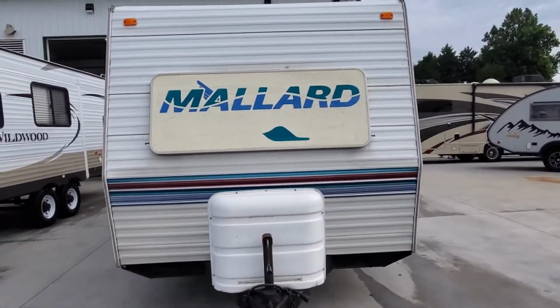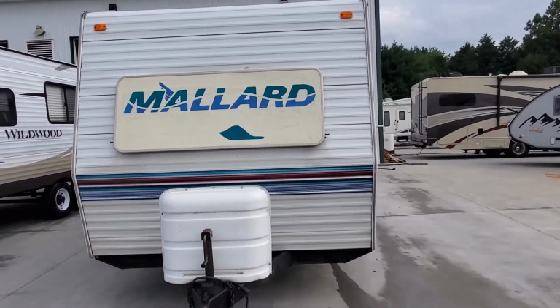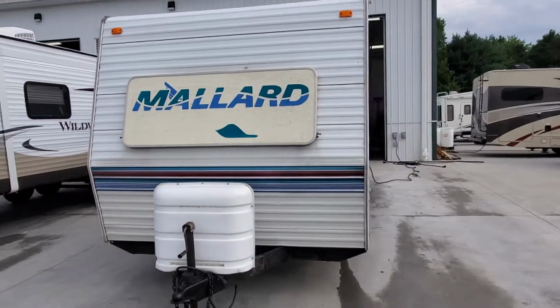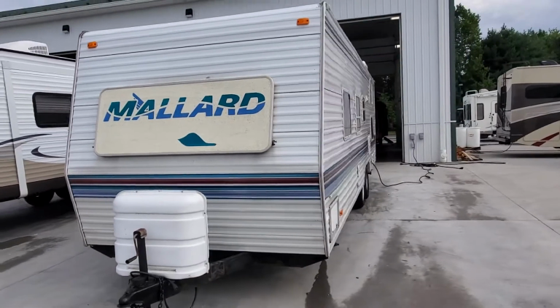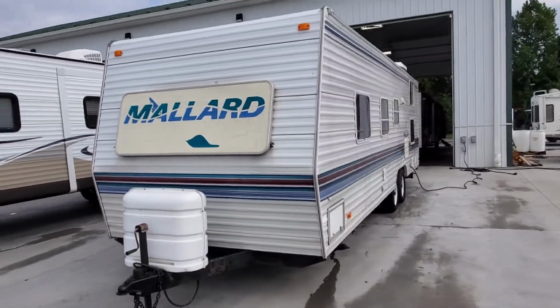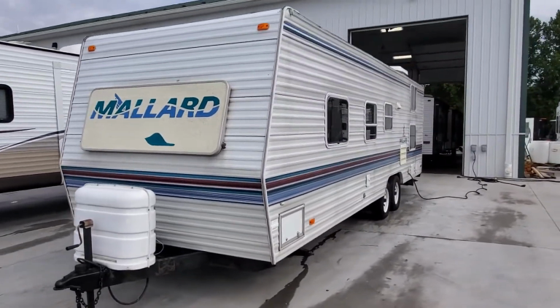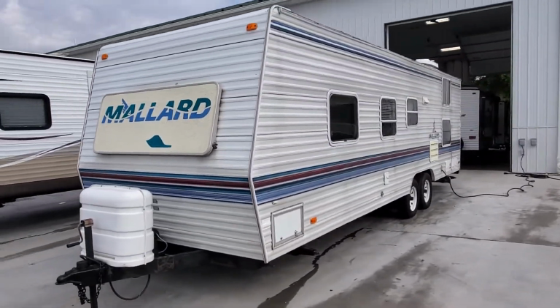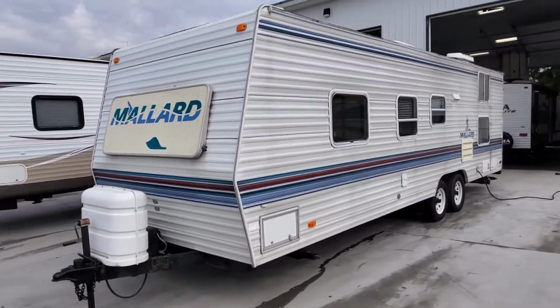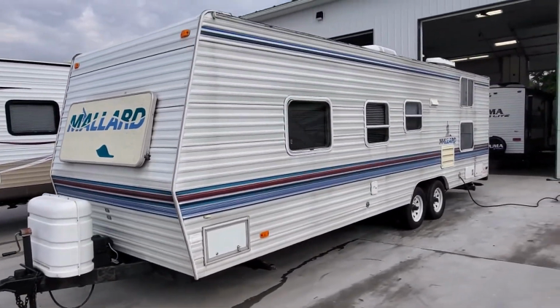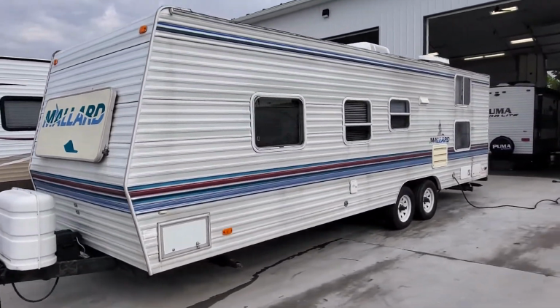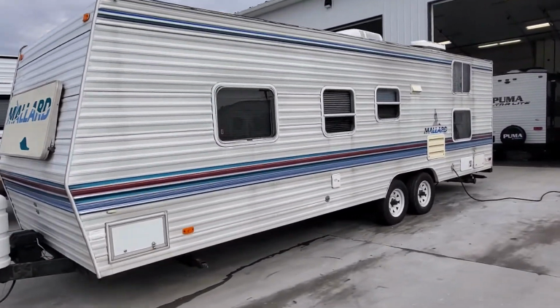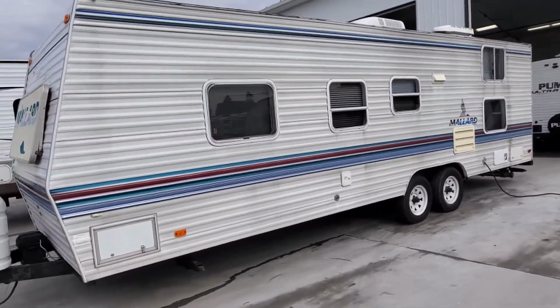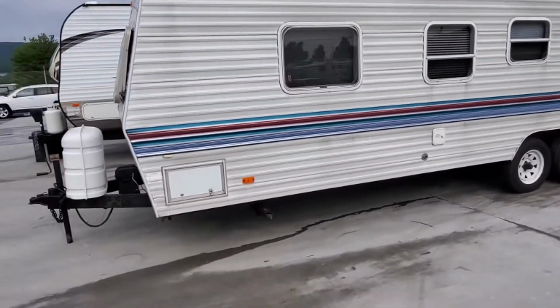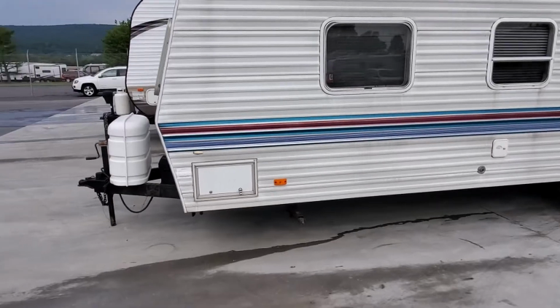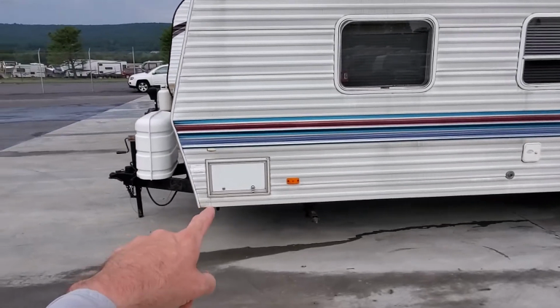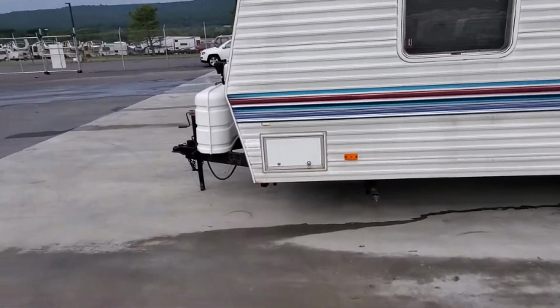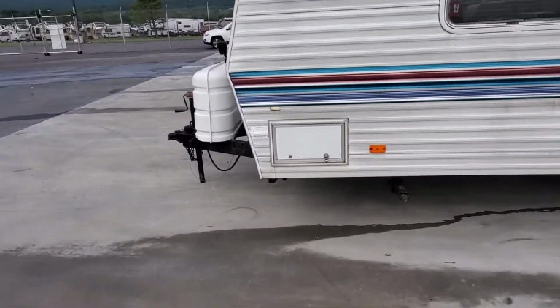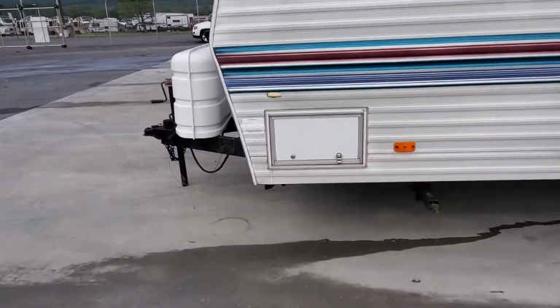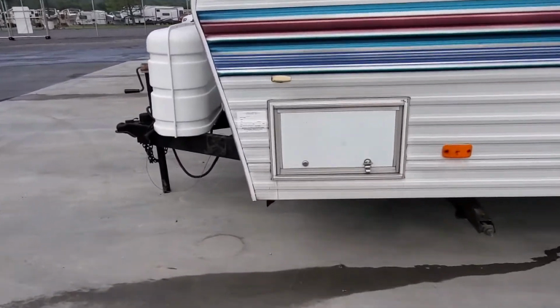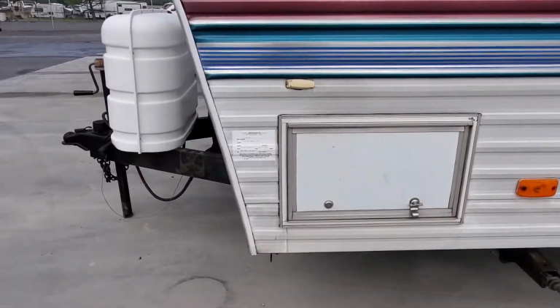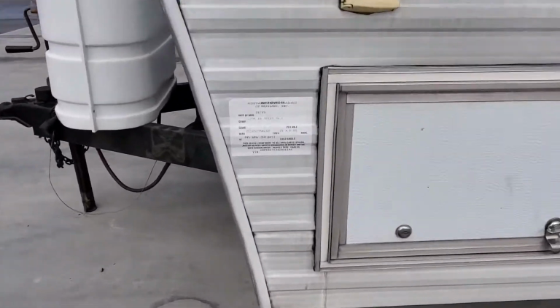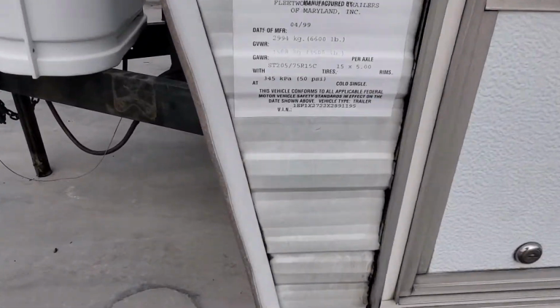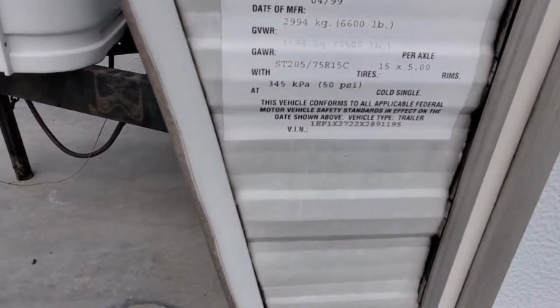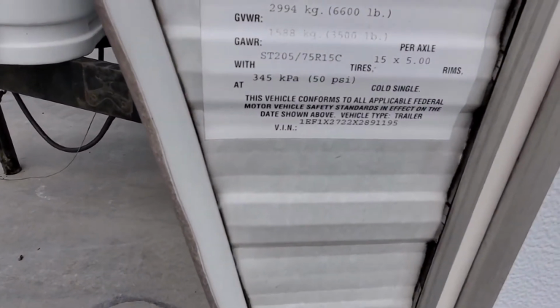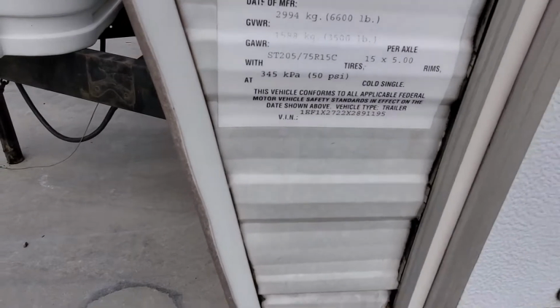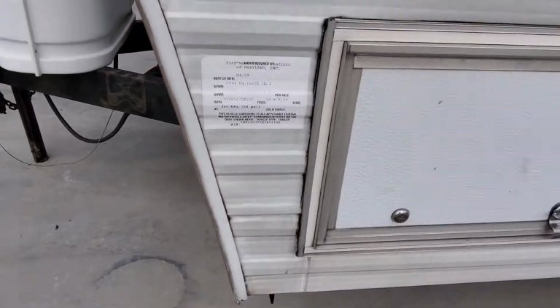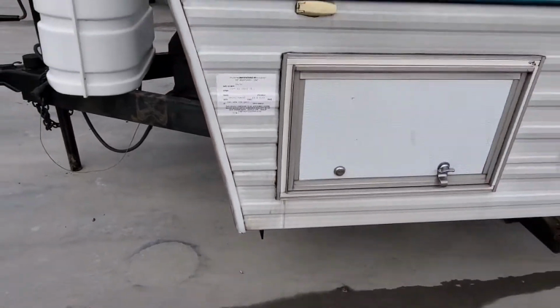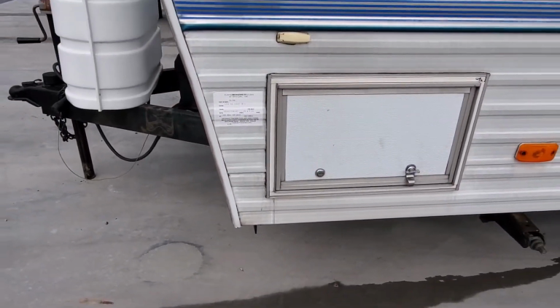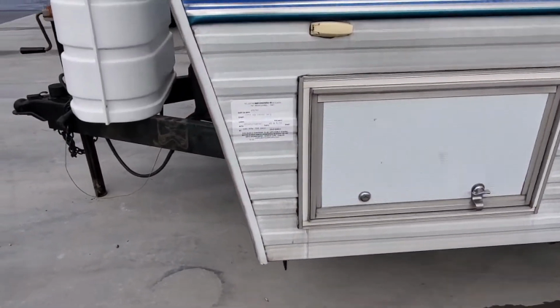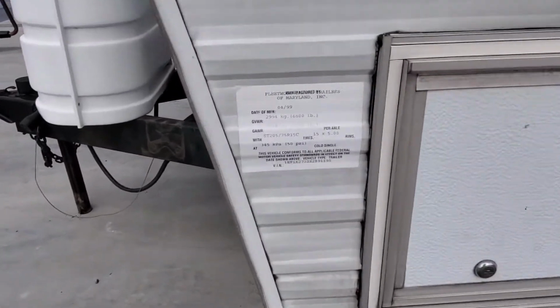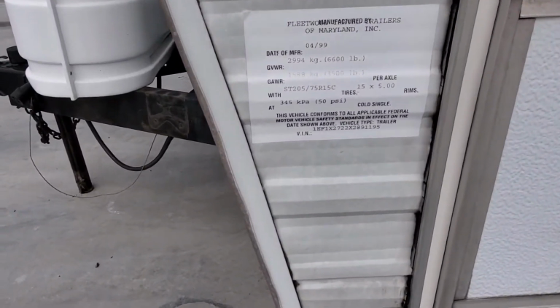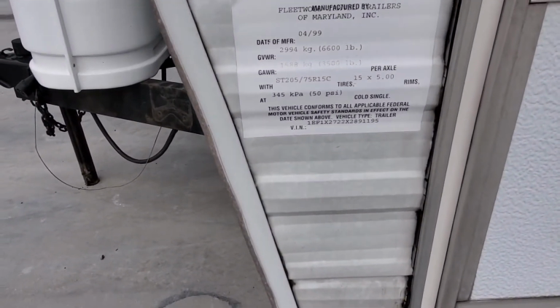This is a no-slide model, so no mechanics to have to worry about there. You've got storage up underneath the front here. There's the weight chart — you've got a 6,600 pound gross vehicle weight rating.